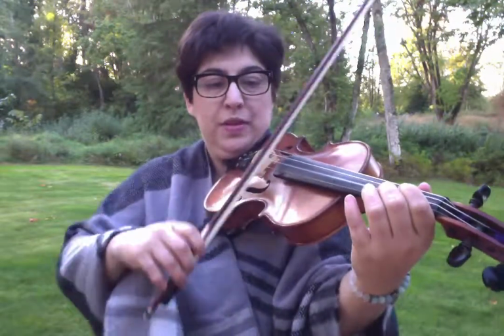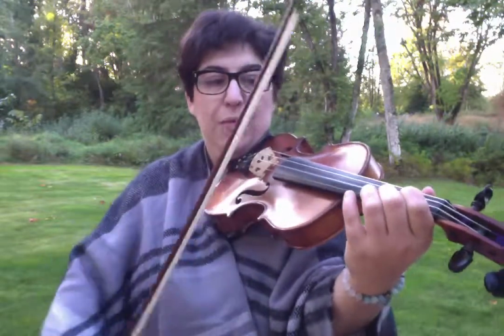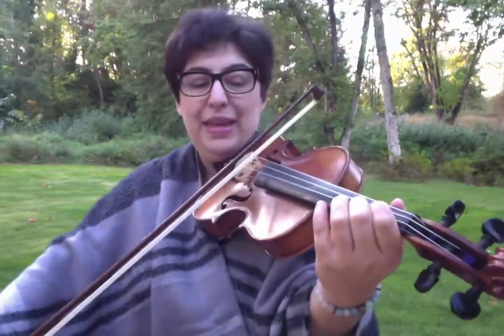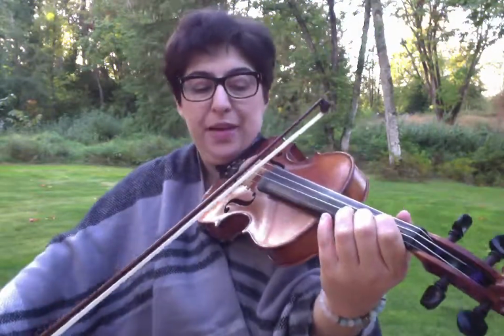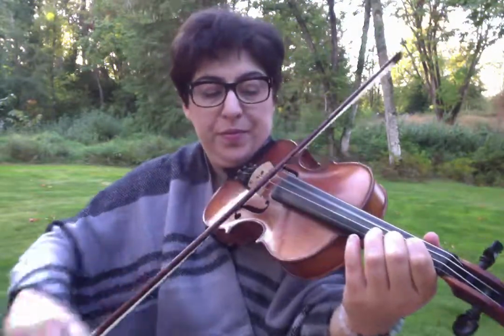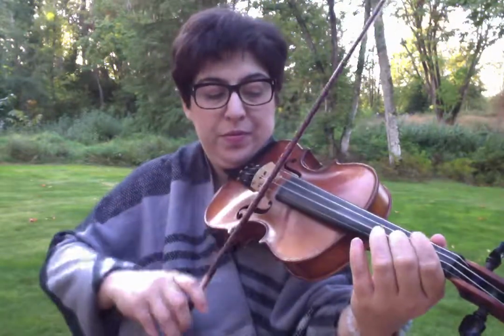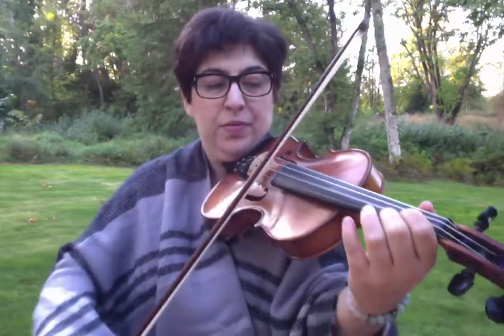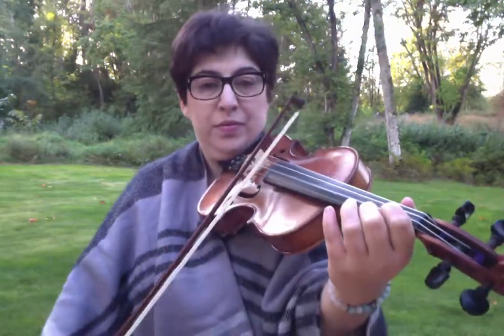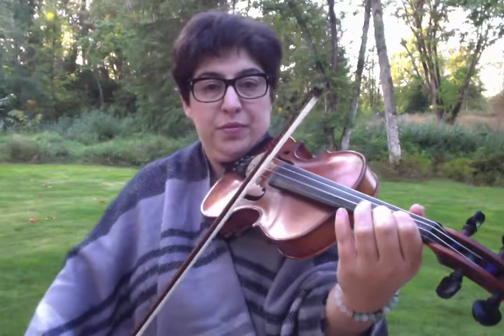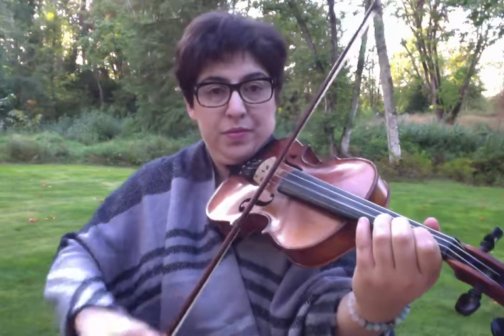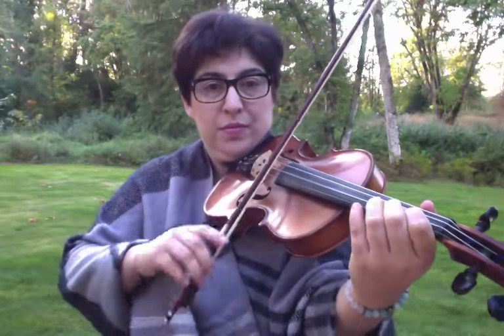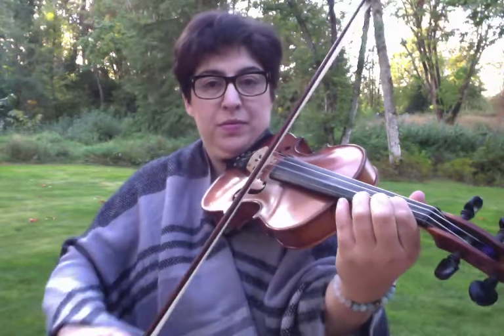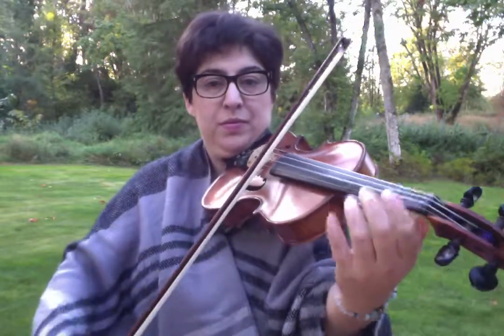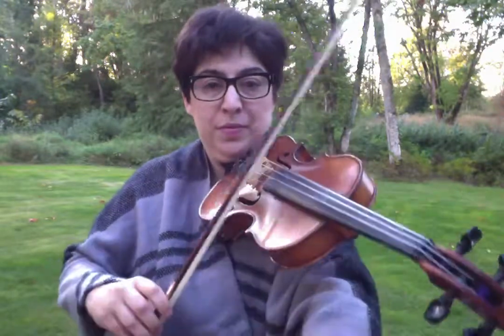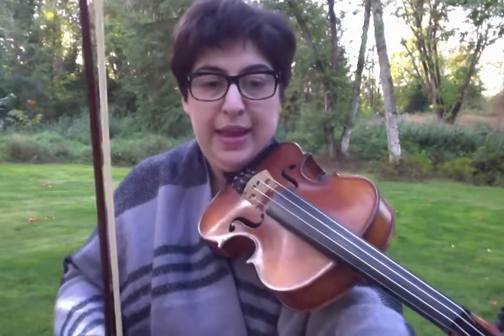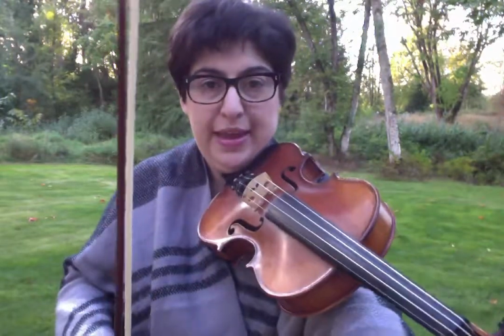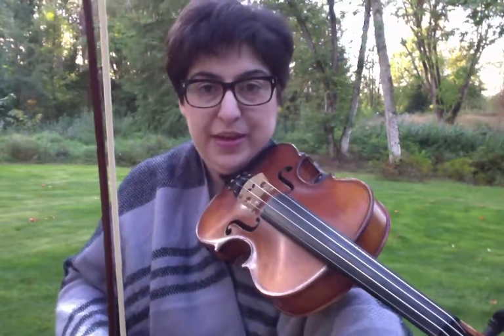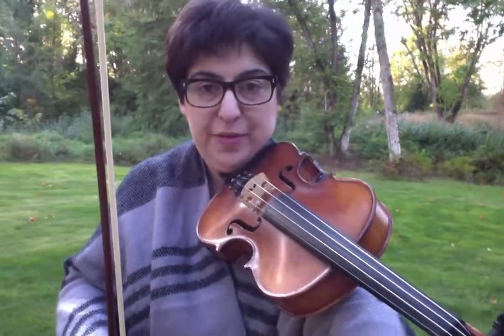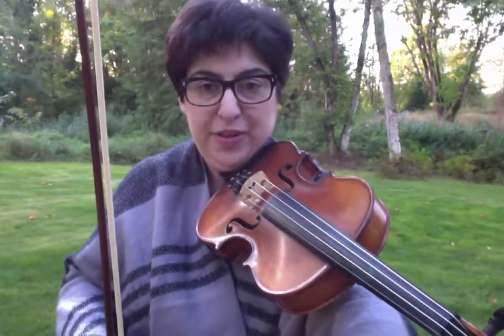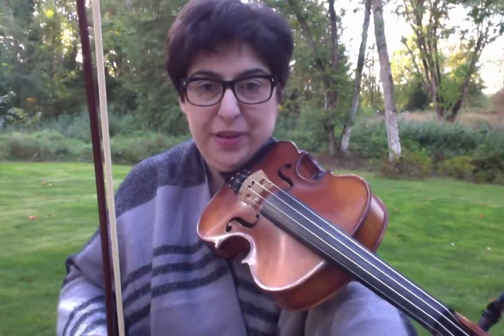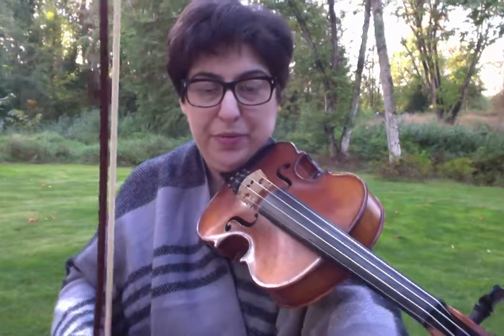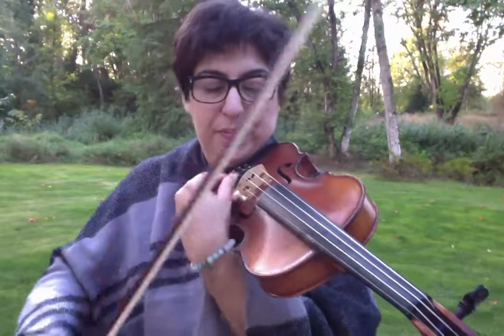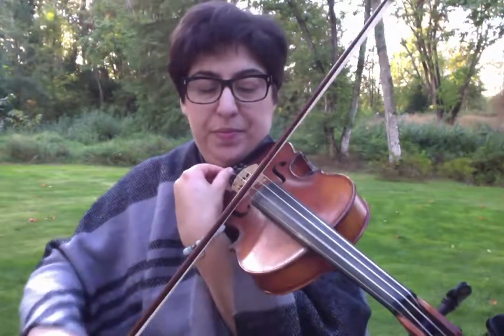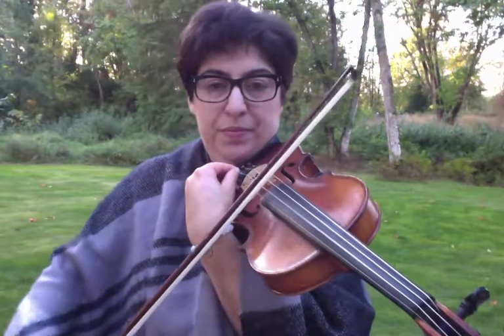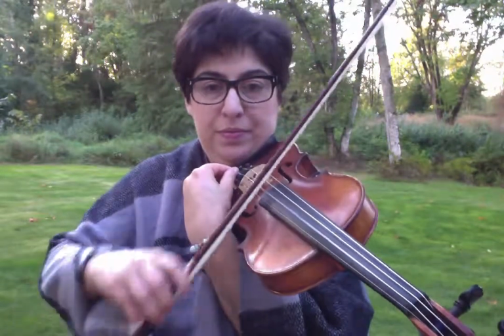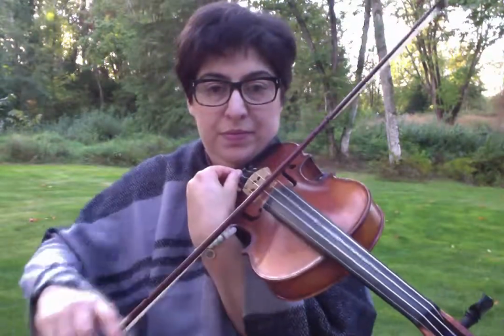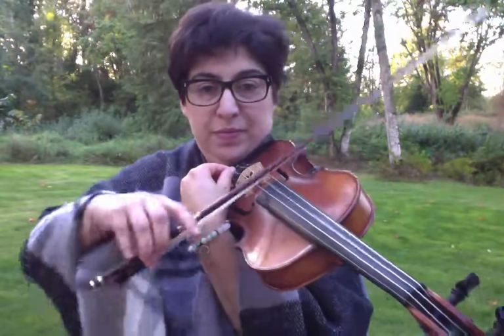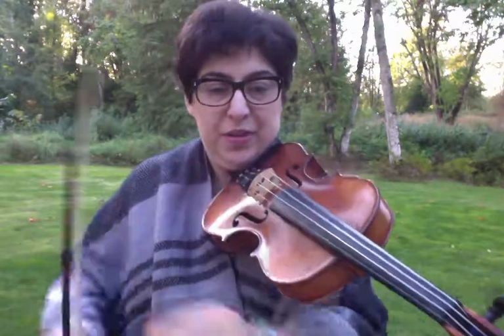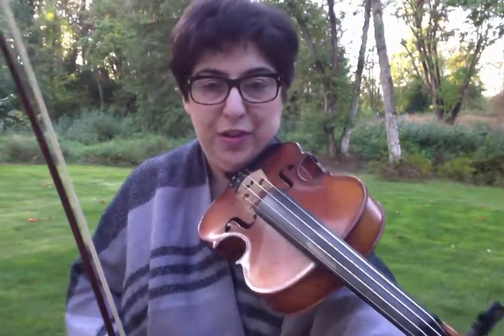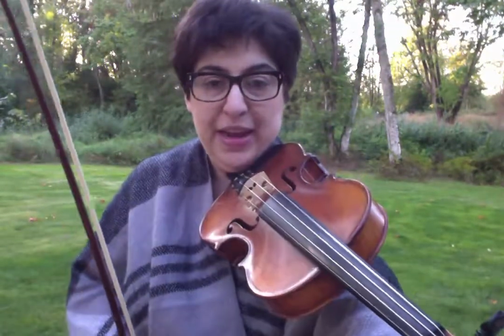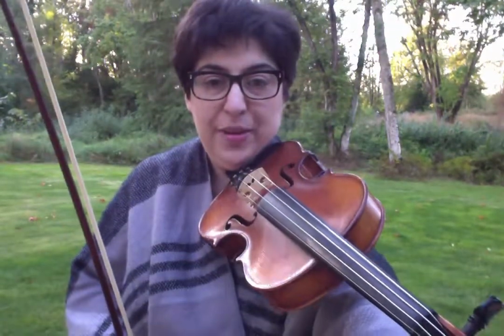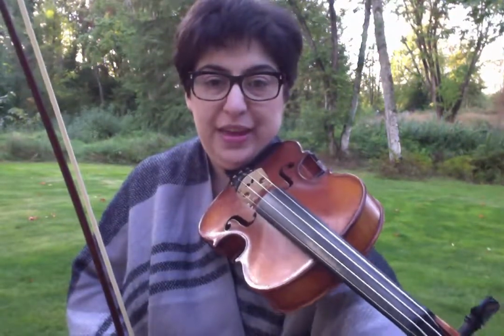We'll go back to the E again — my A string is being really funky, I'm having to replace this one. Sorry about that. Back to the E.